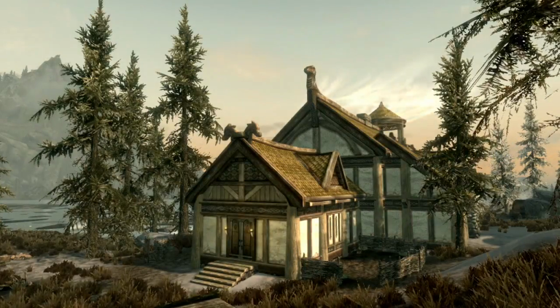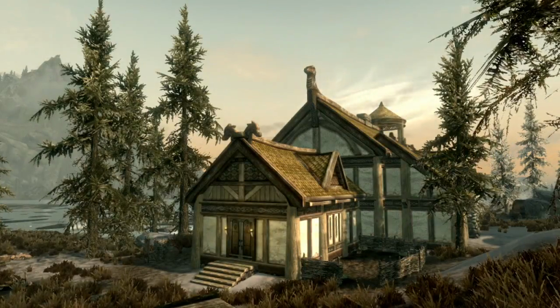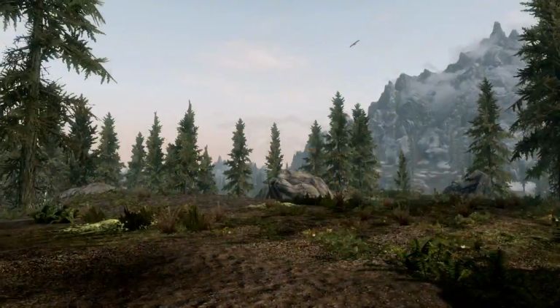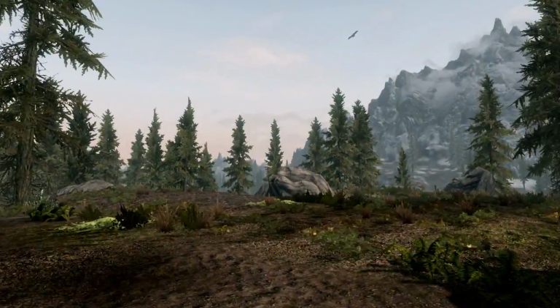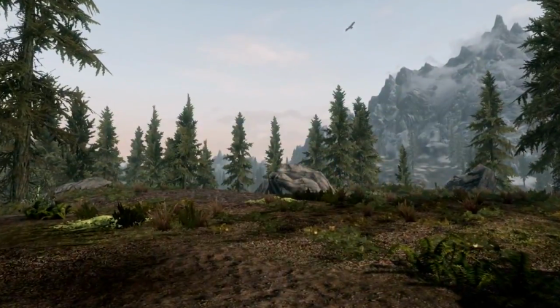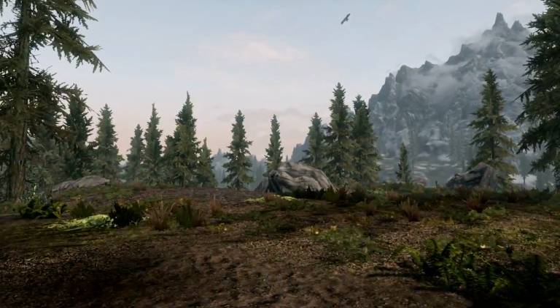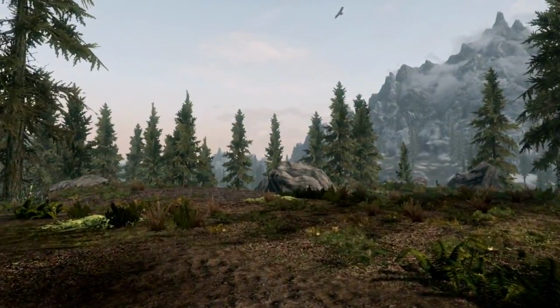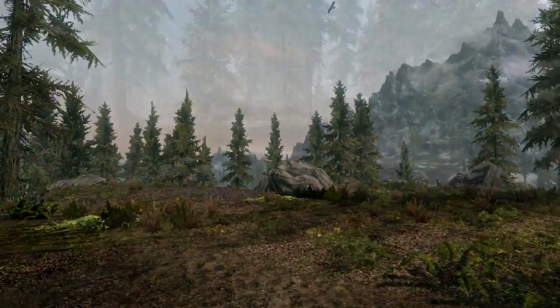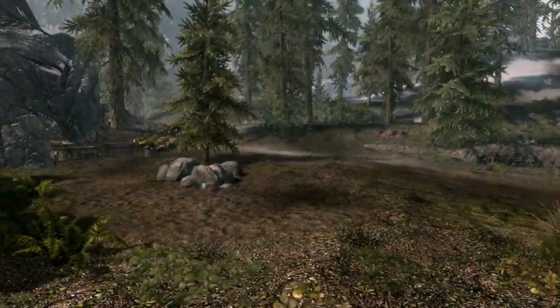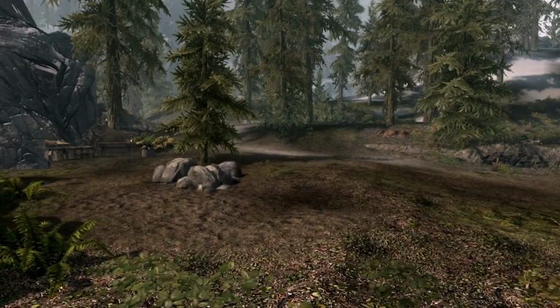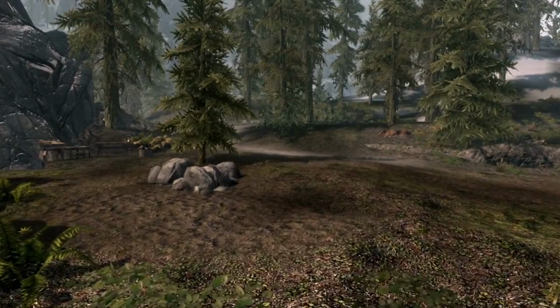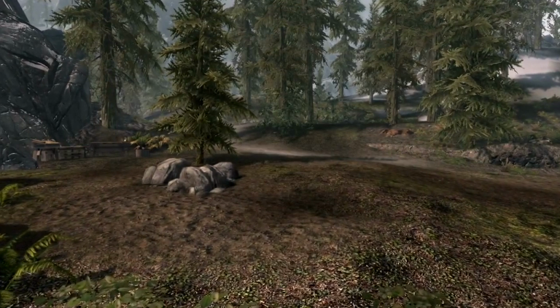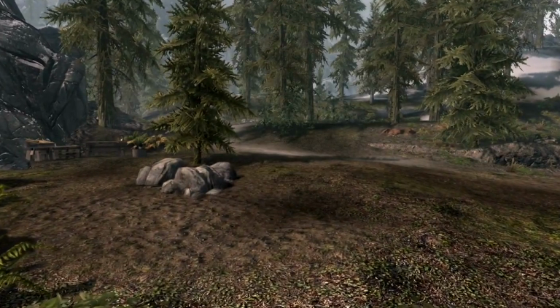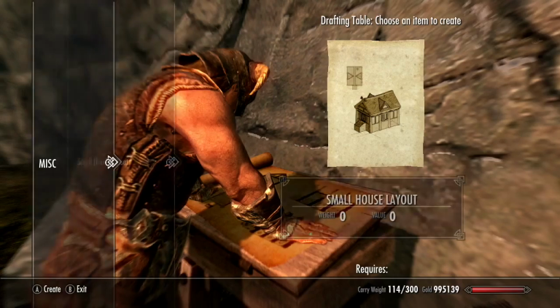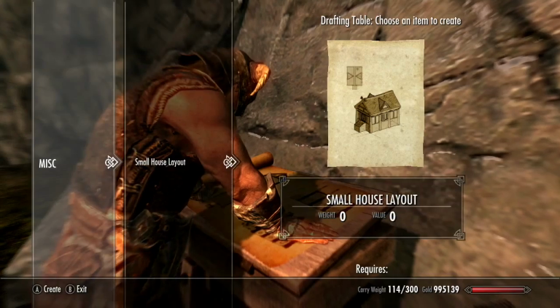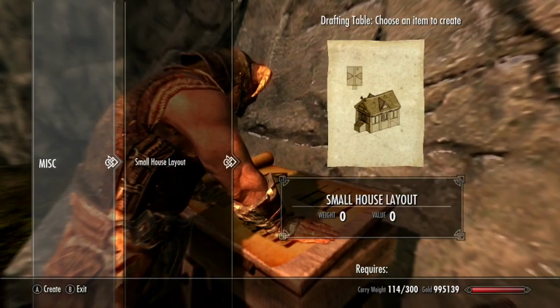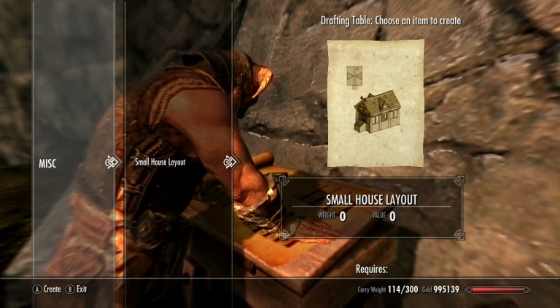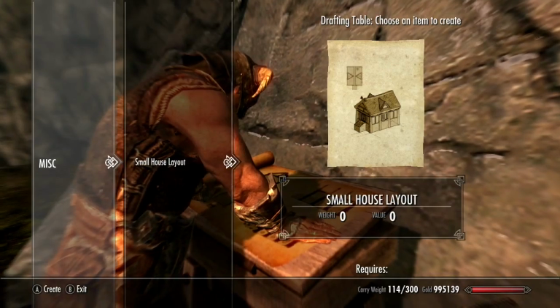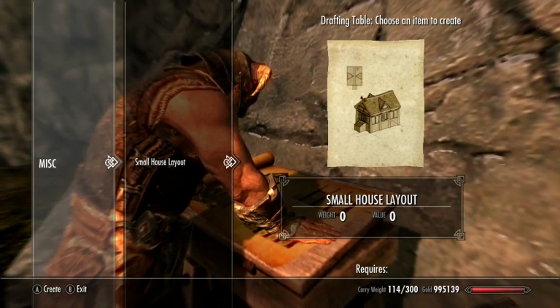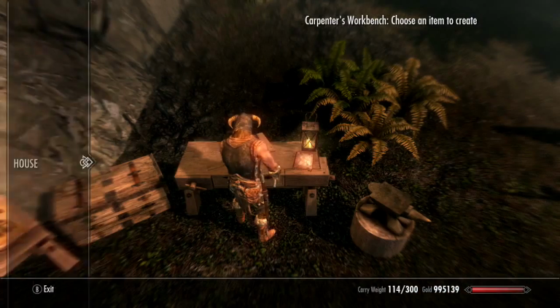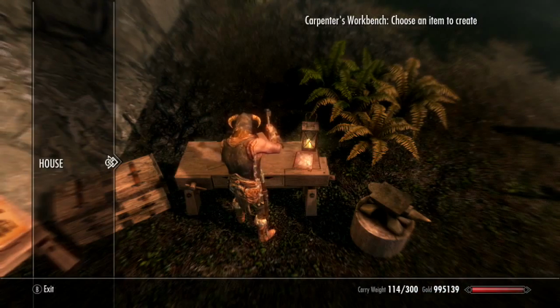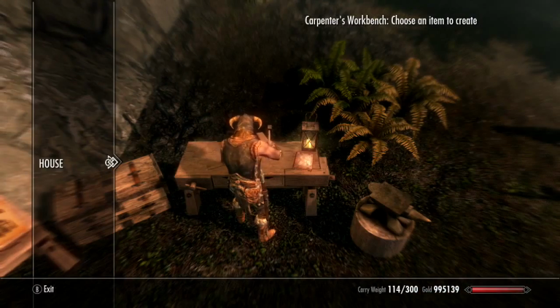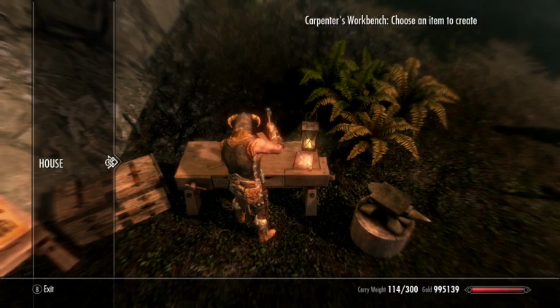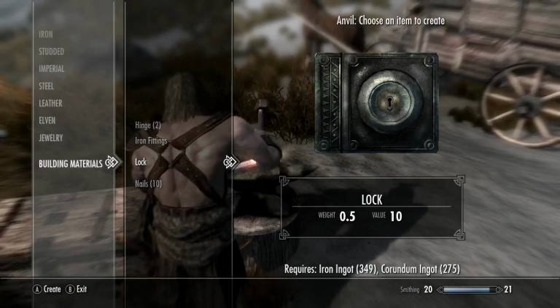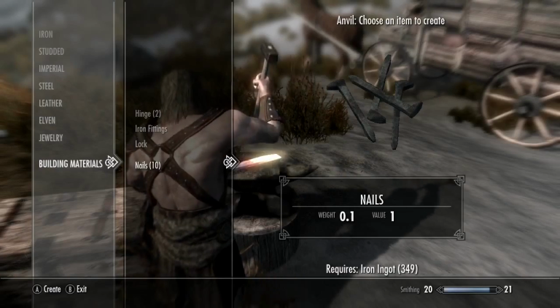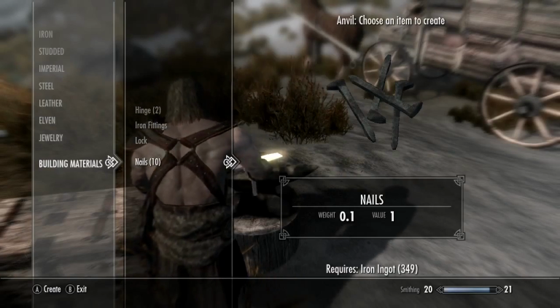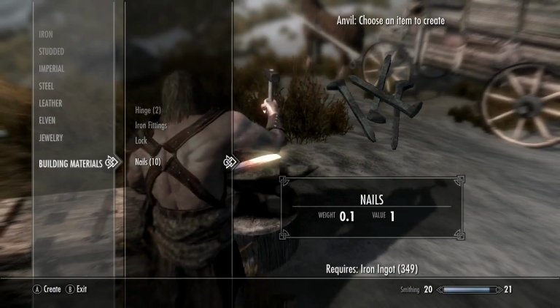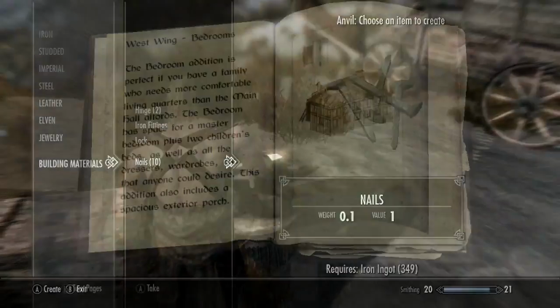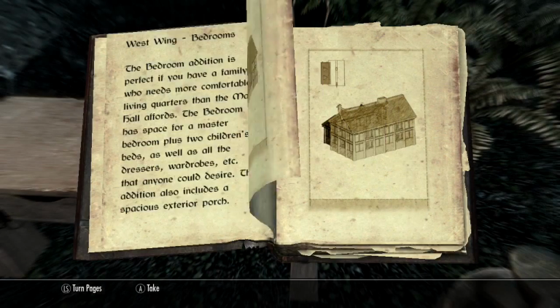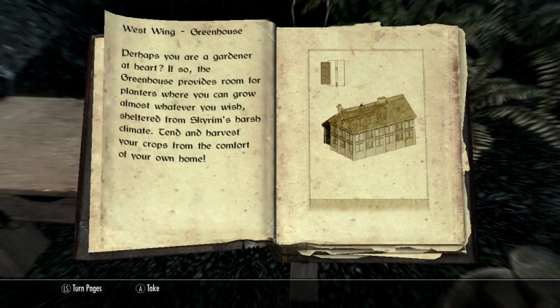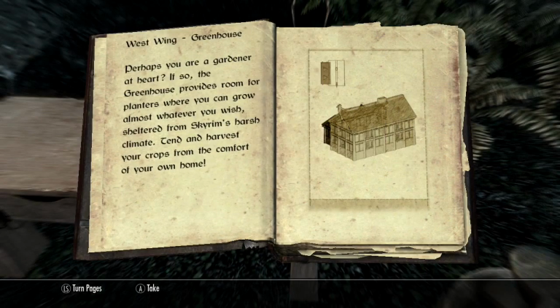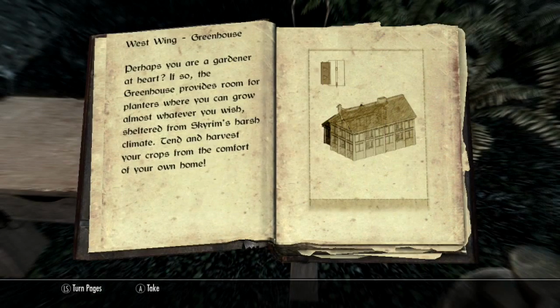Your first step on the road to home ownership is to purchase a plot of land. After obtaining a deed, use the new drafting table and carpenter's workbench to turn raw materials into your dream house, room by room.